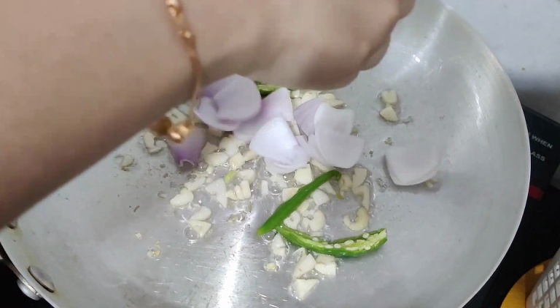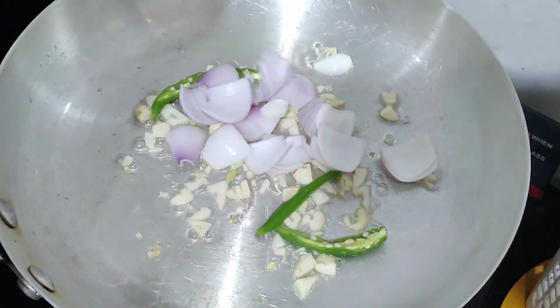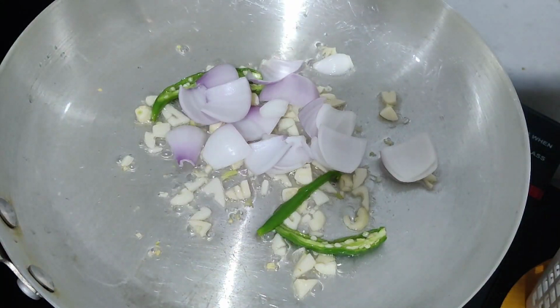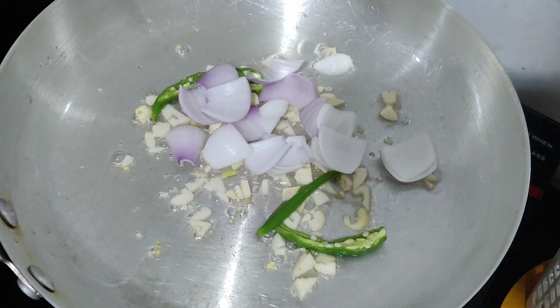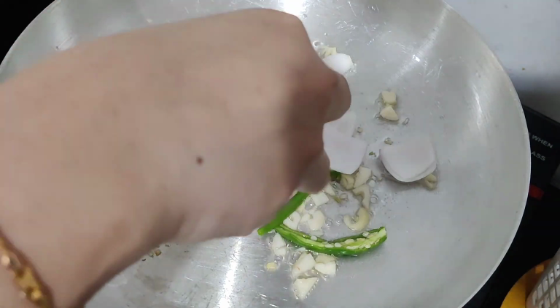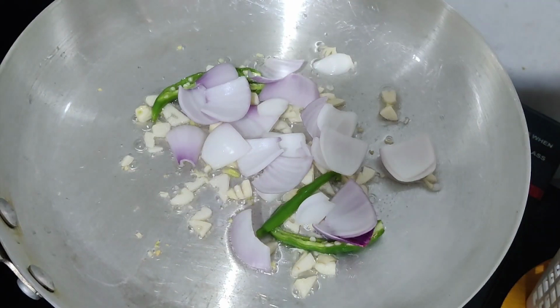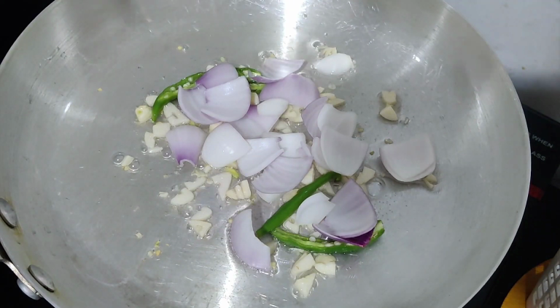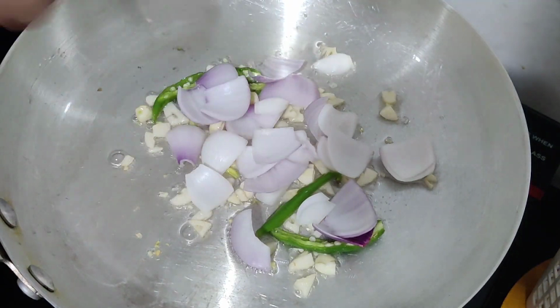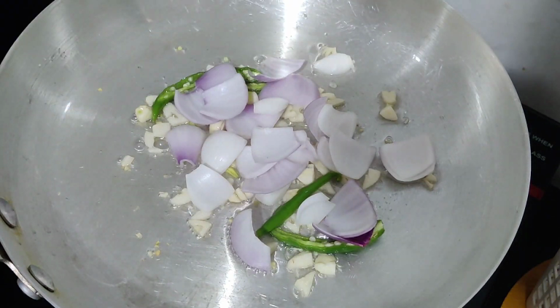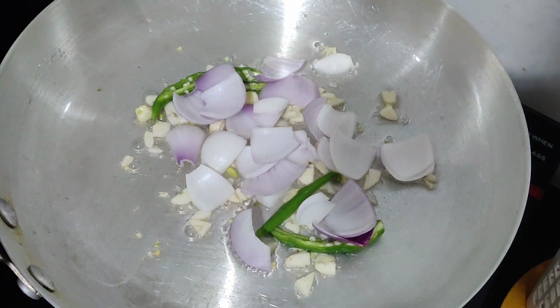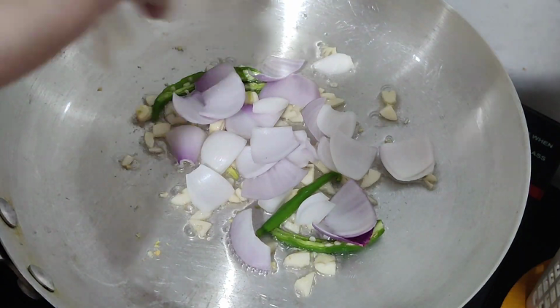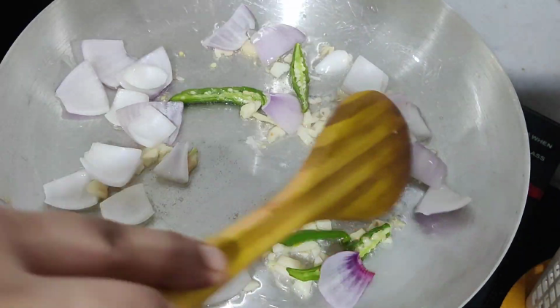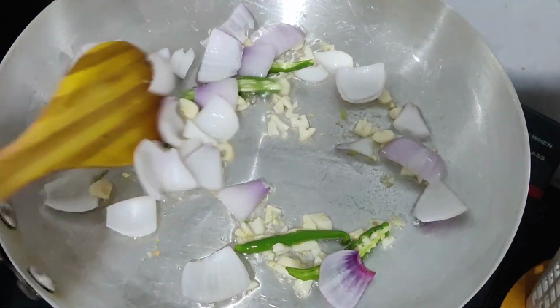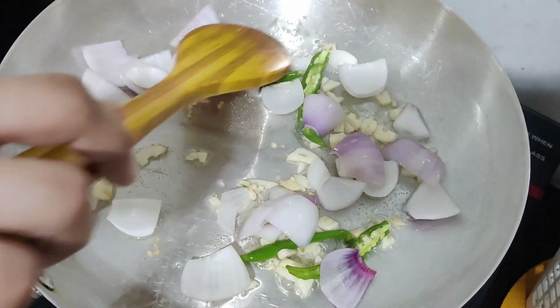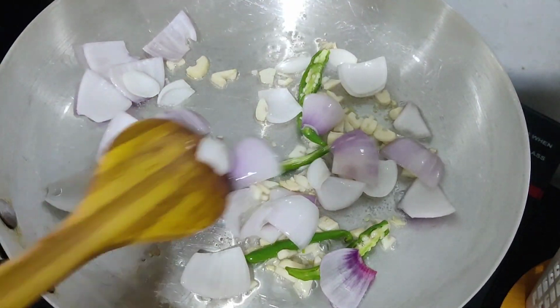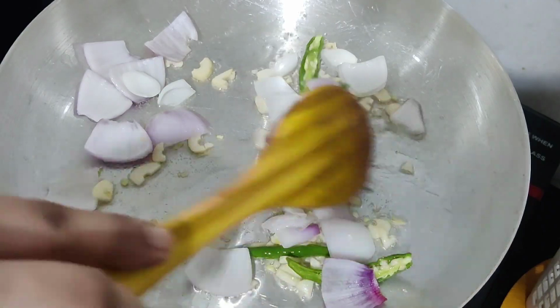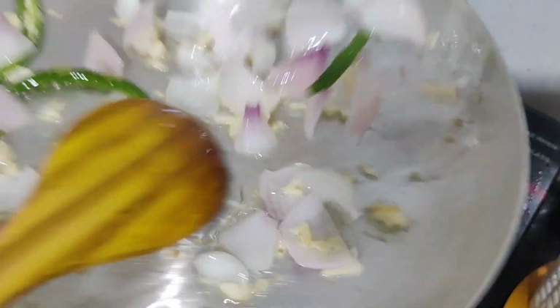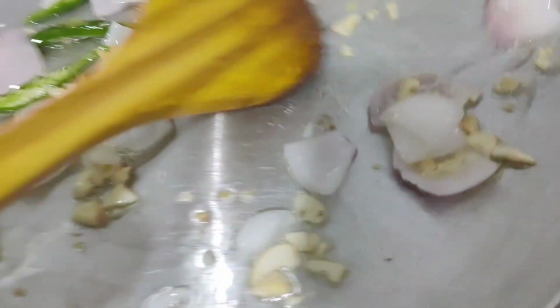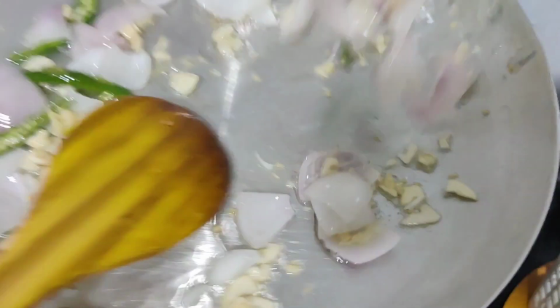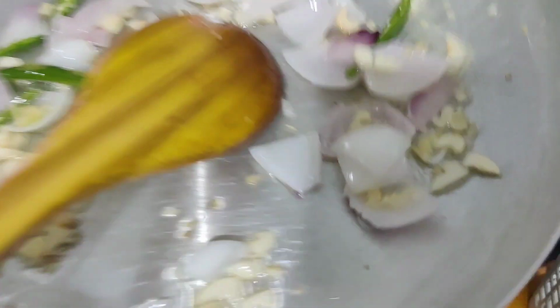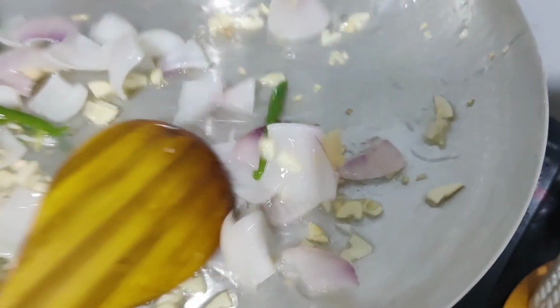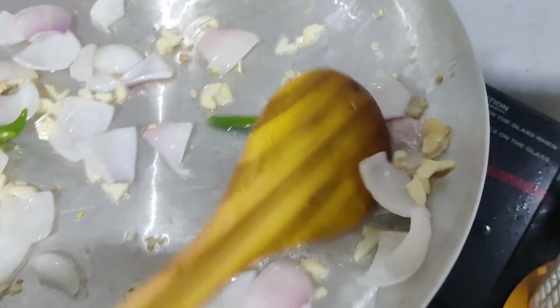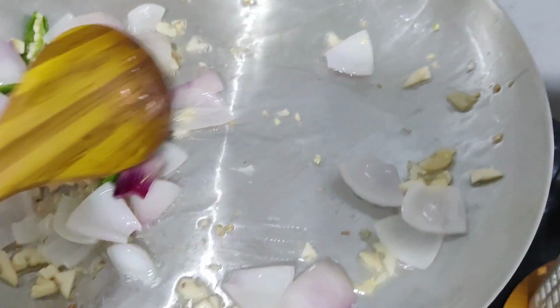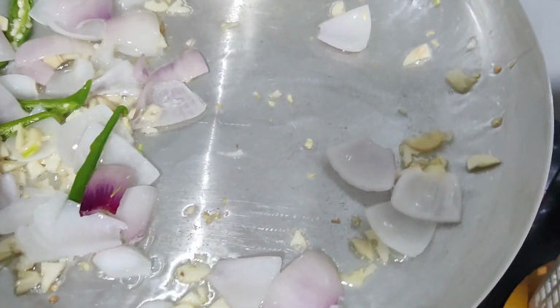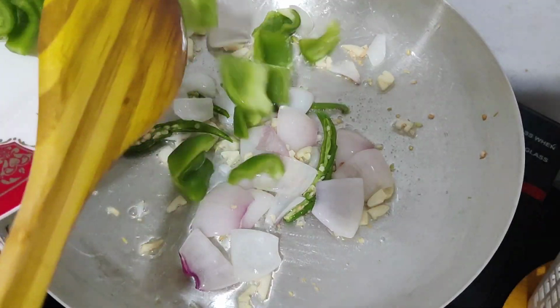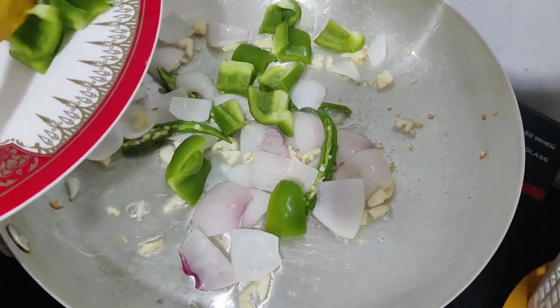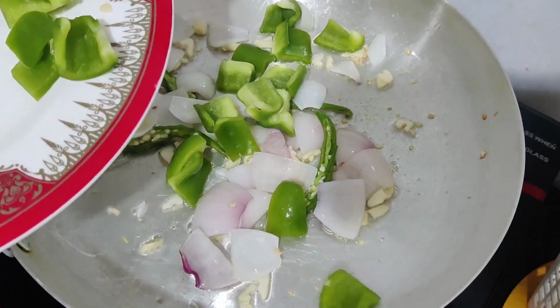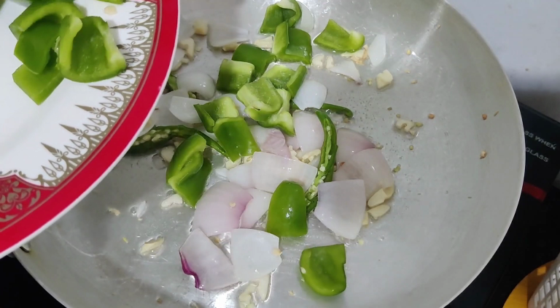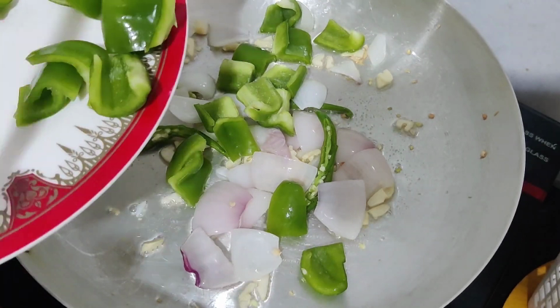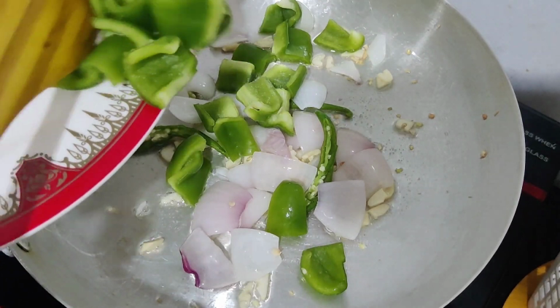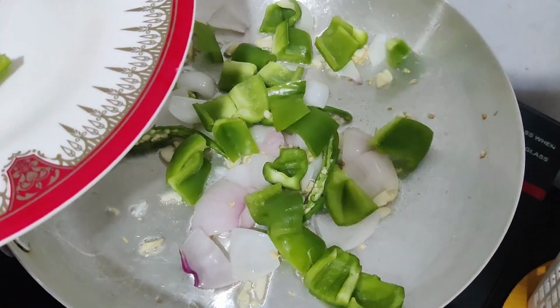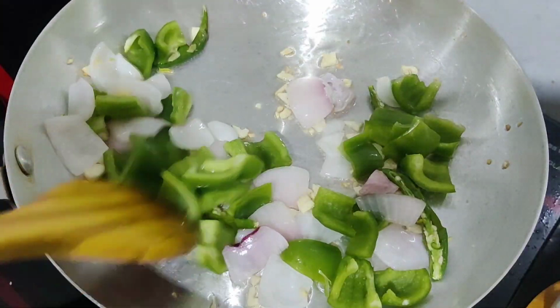Add onion to the chili chicken. Add the capsicum and half cook it.